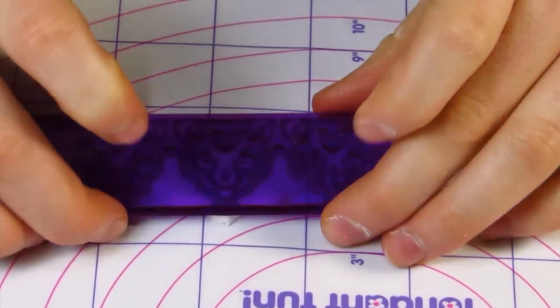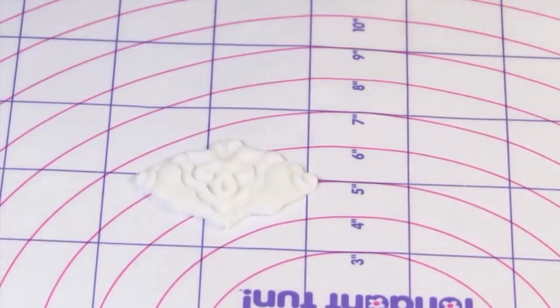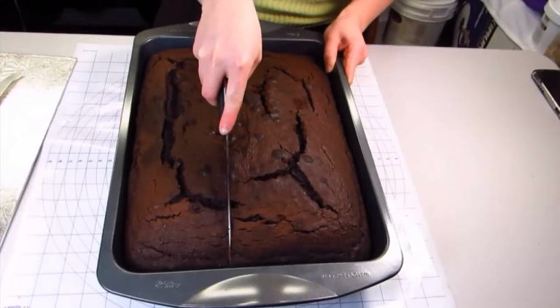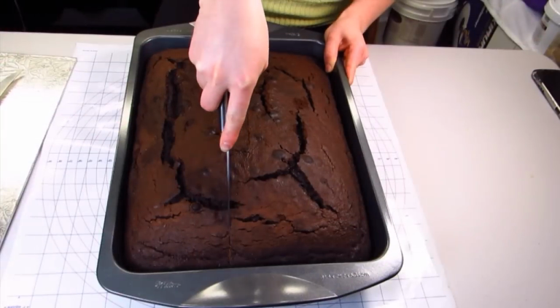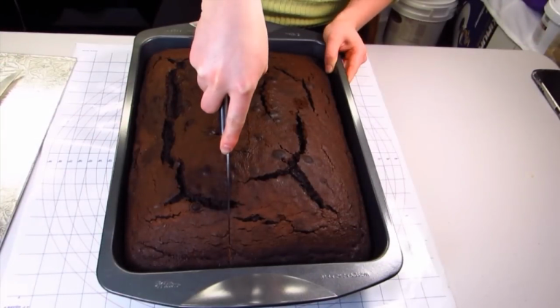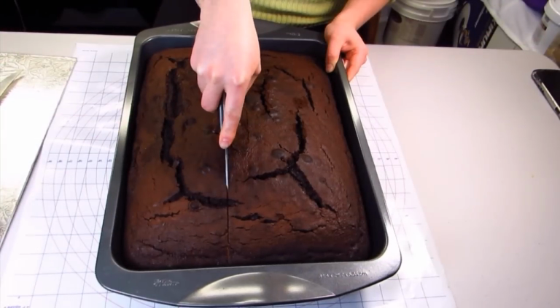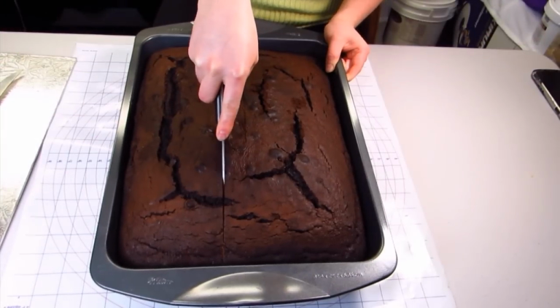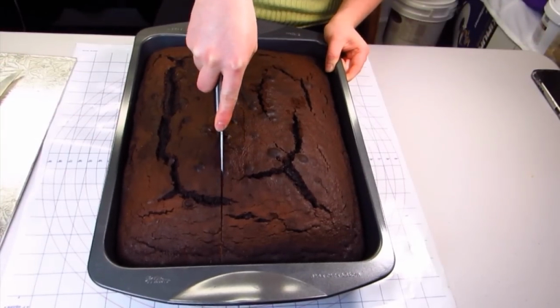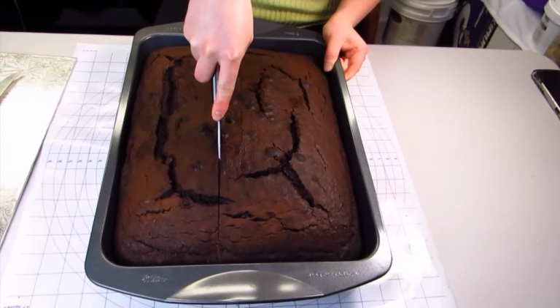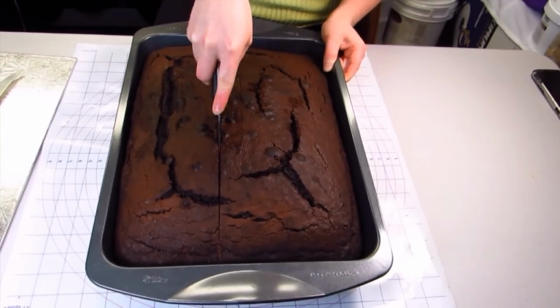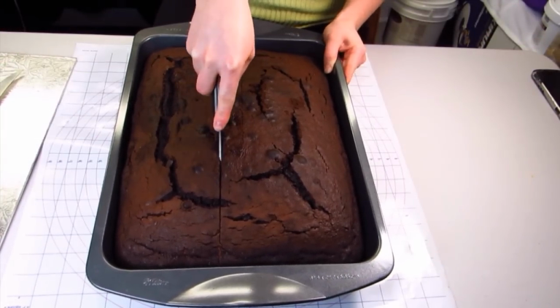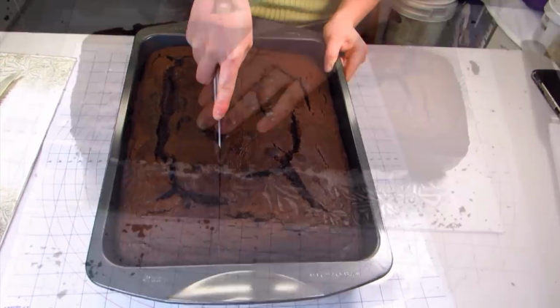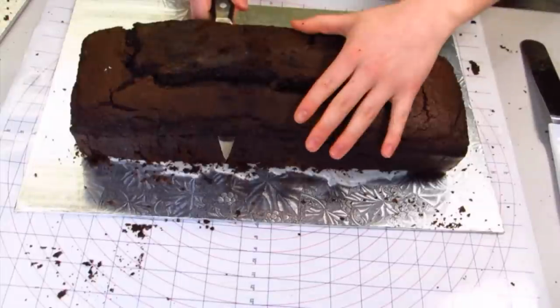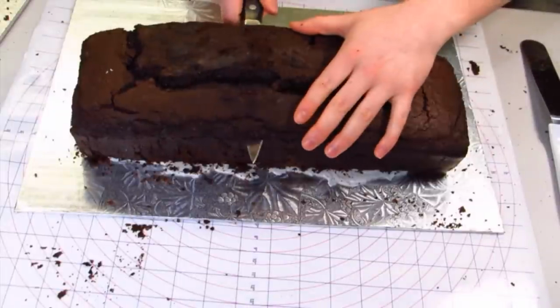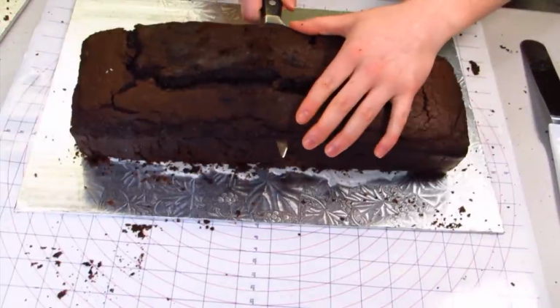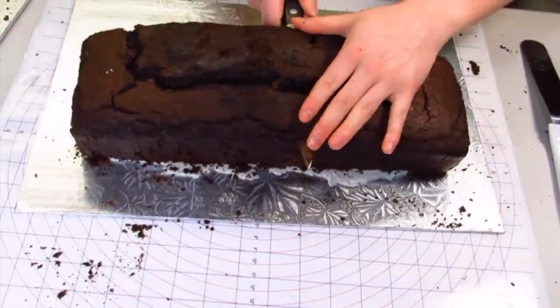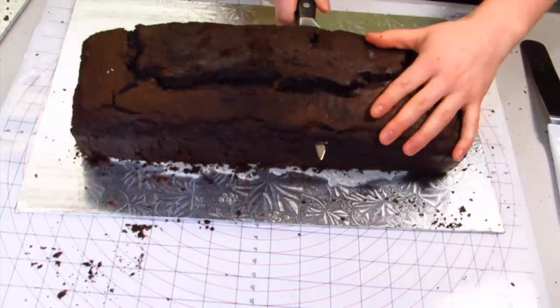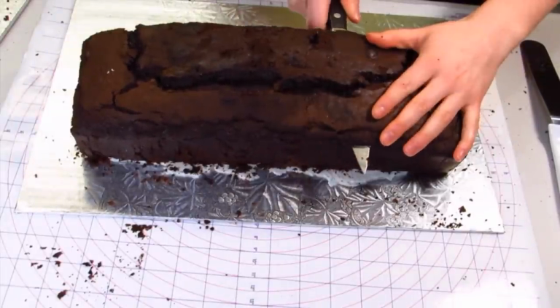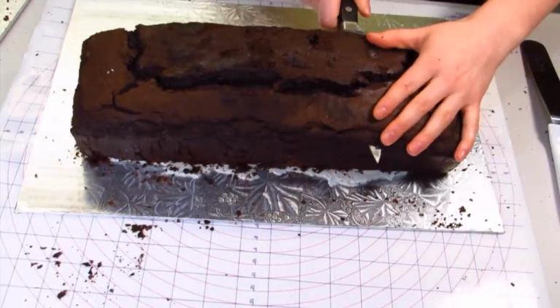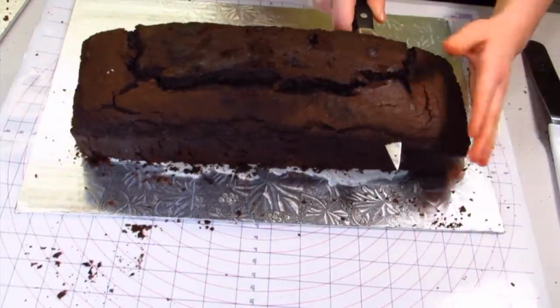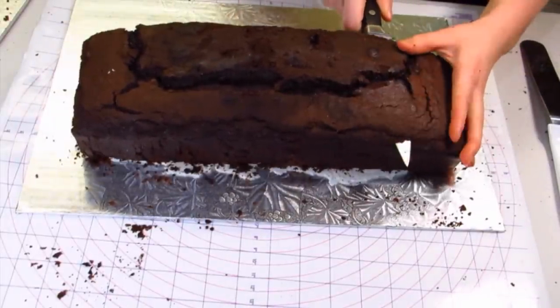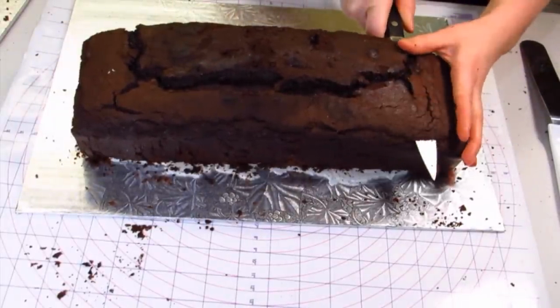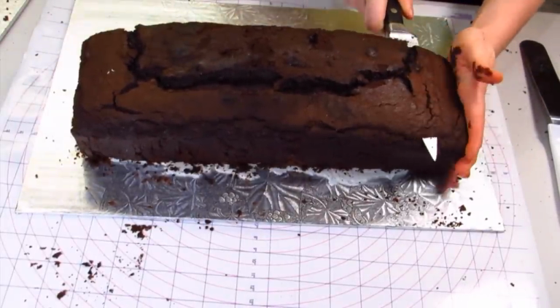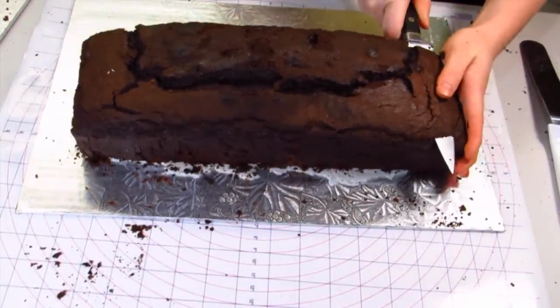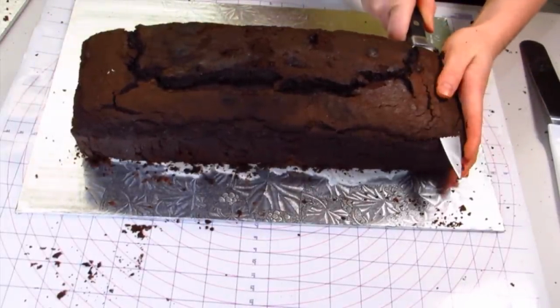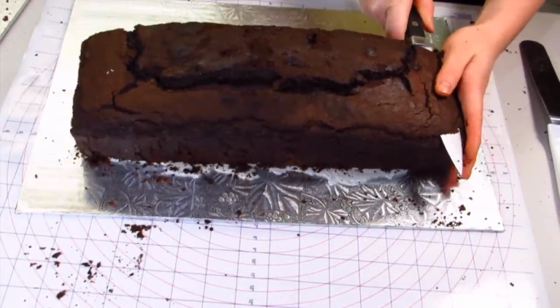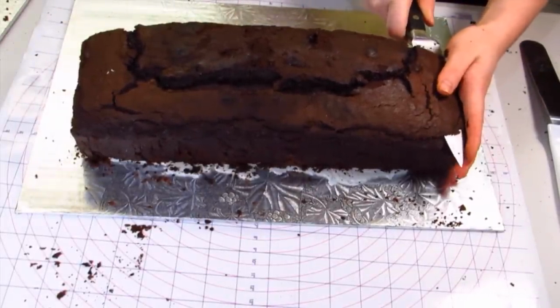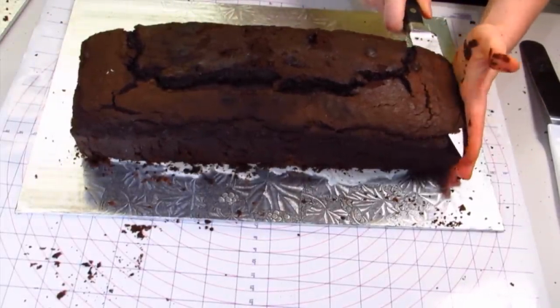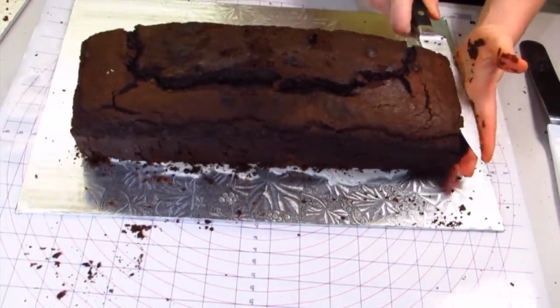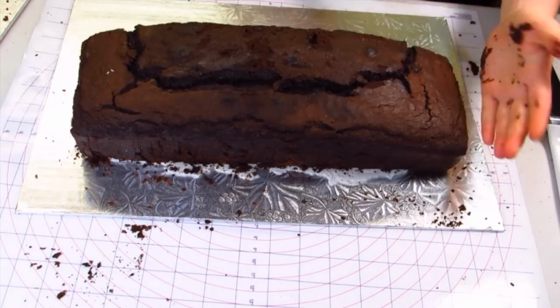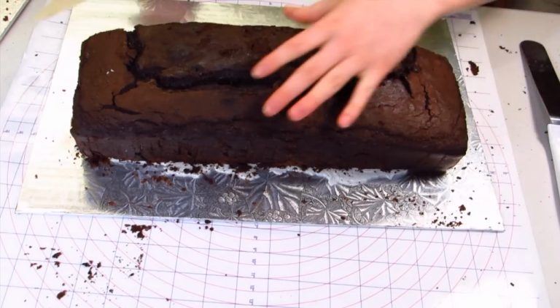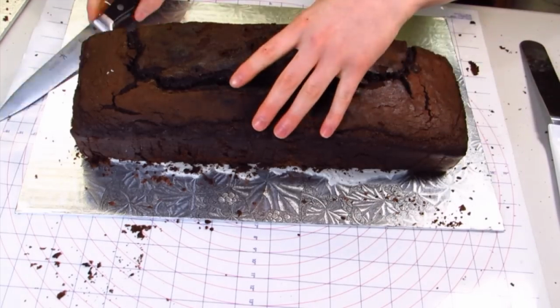I also have this little pretty image in it that I can push into the fondant, so that's going to give it a really nice detail for the cake. I'm dividing my cake into two sections.